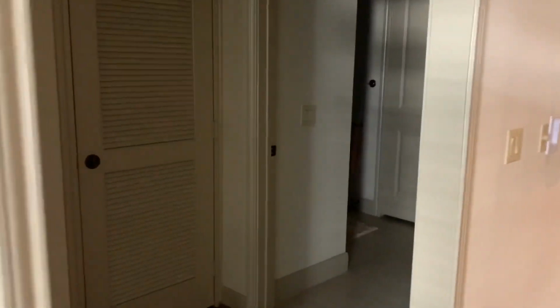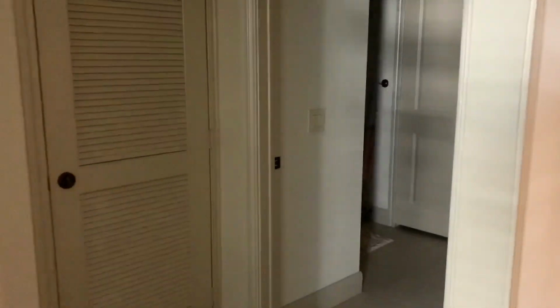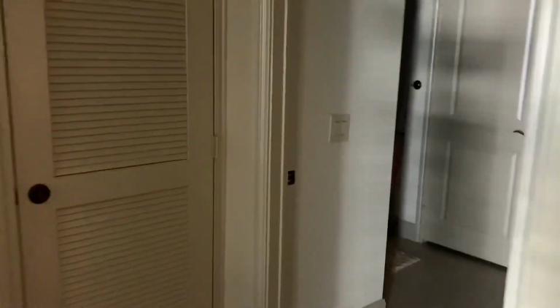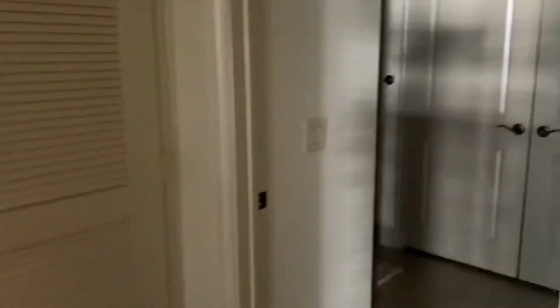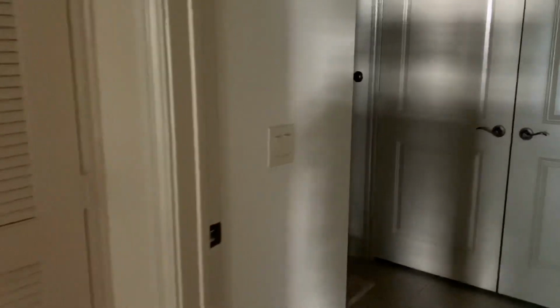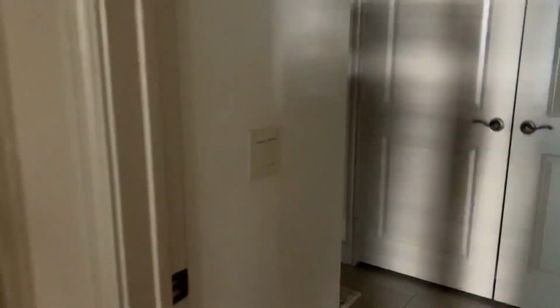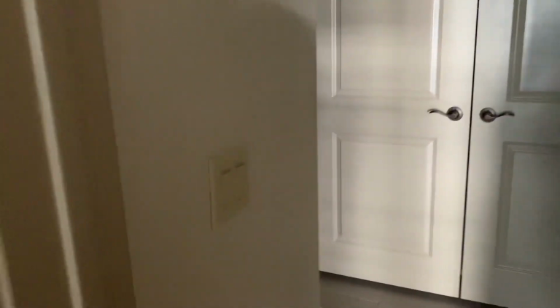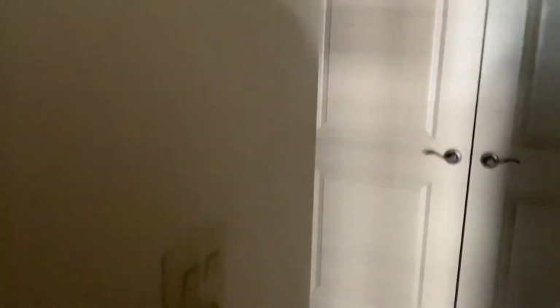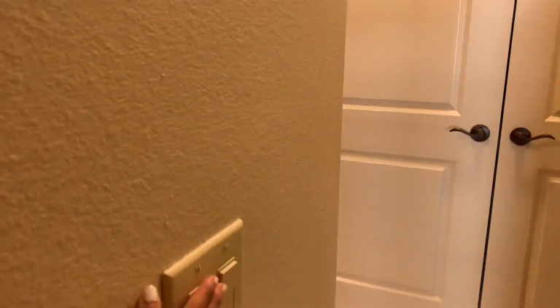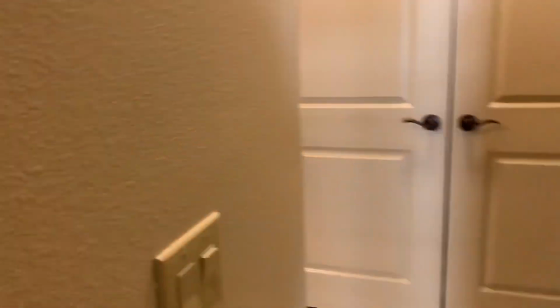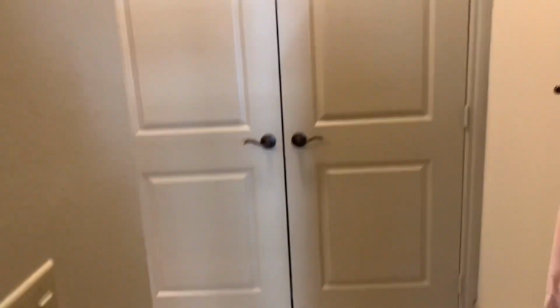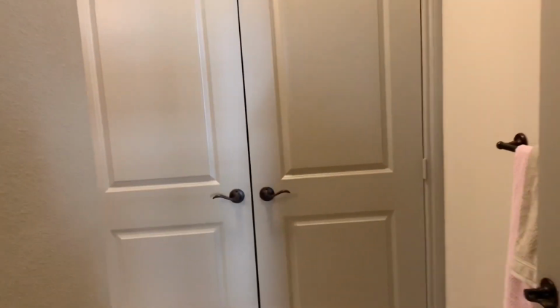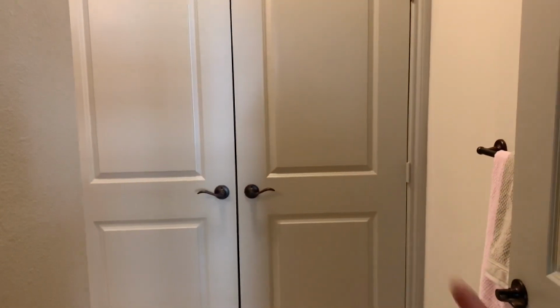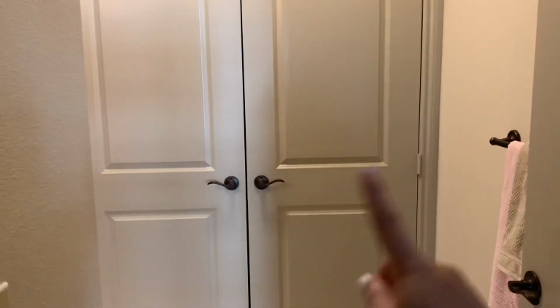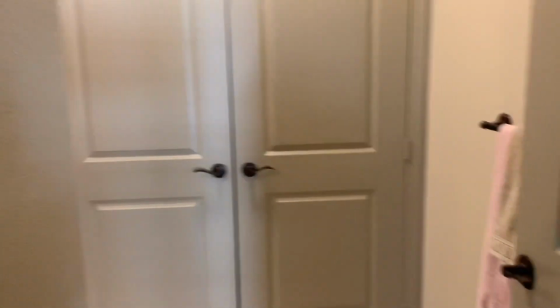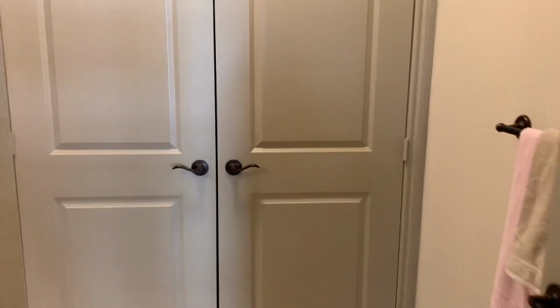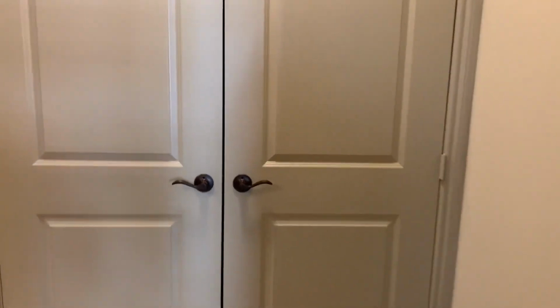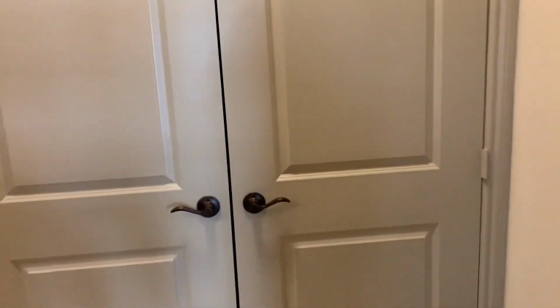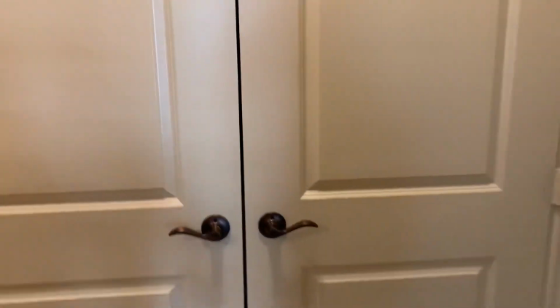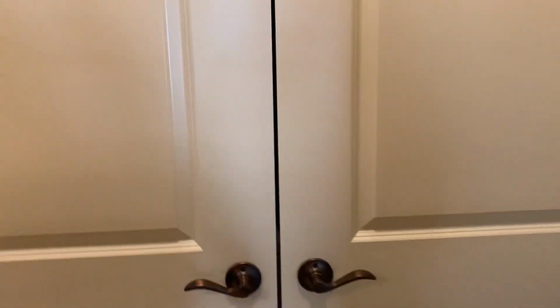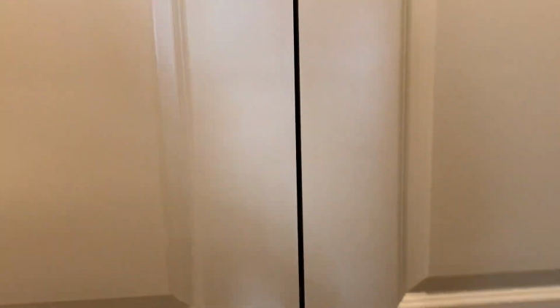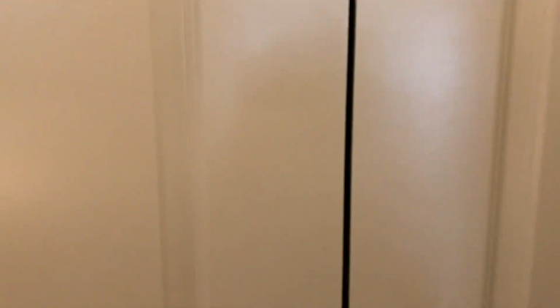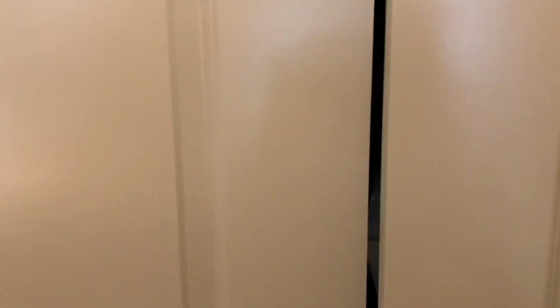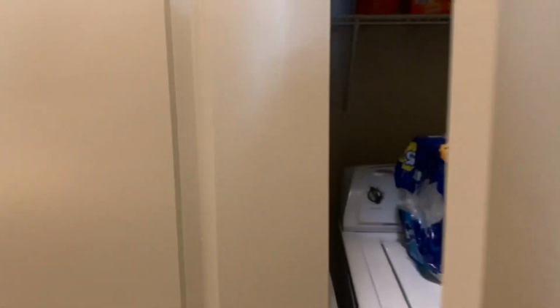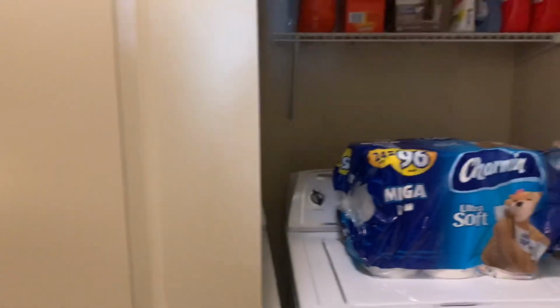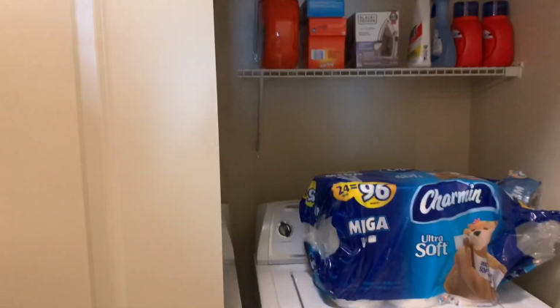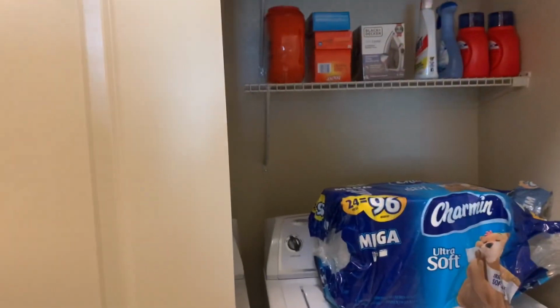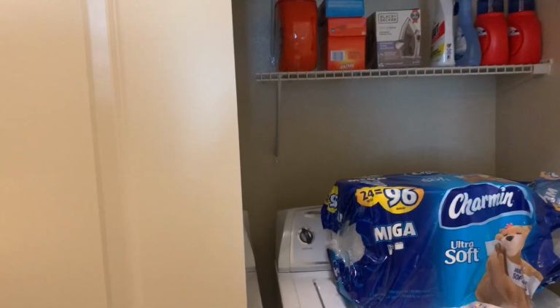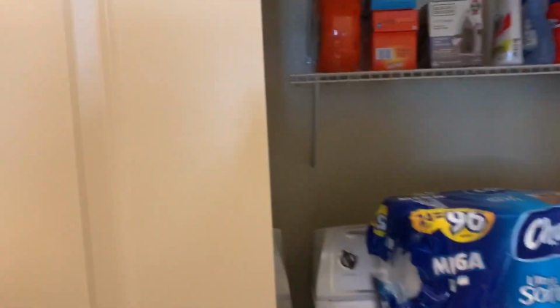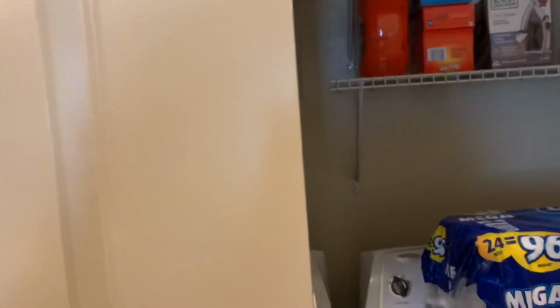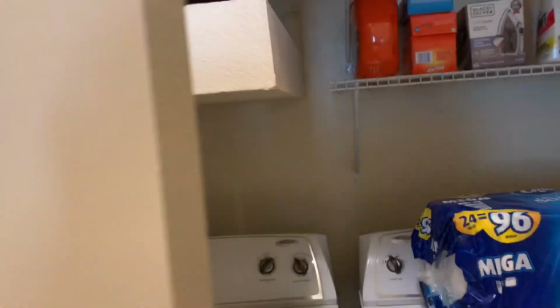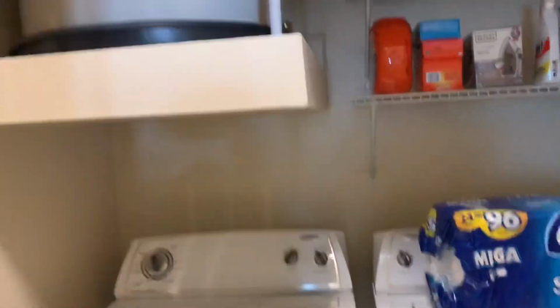Our curtain has yet to be hung because we haven't found a curtain rod yet. There's another plant that I got from HEB. We walk through the hall and here is our bathroom — right as you enter there are double doors which hide our washer and dryer.